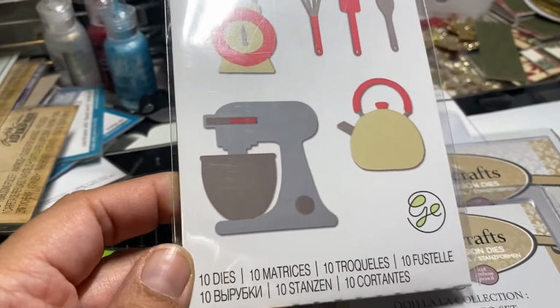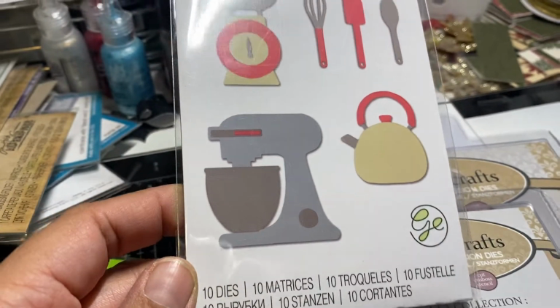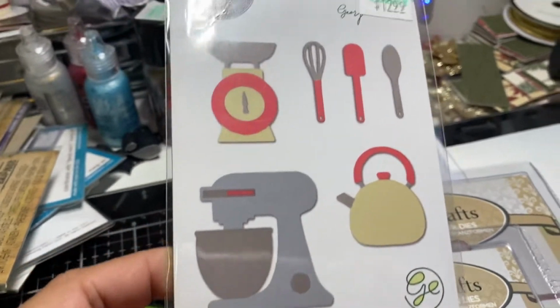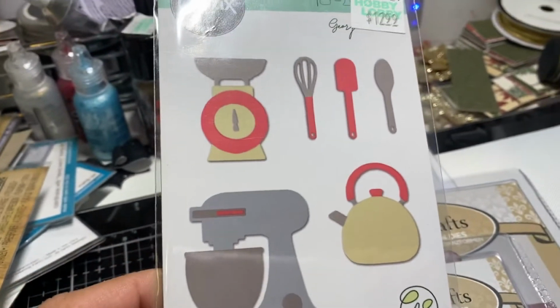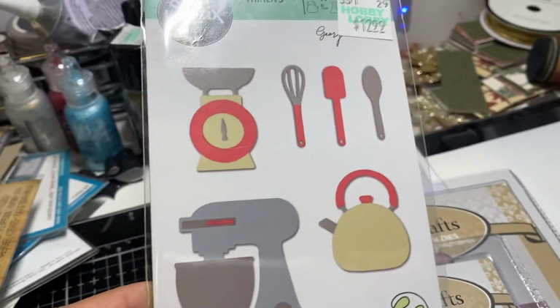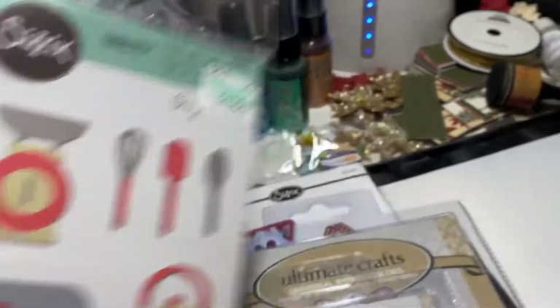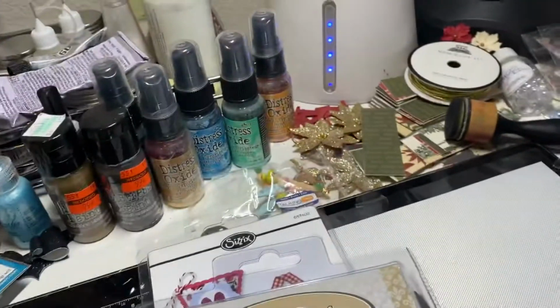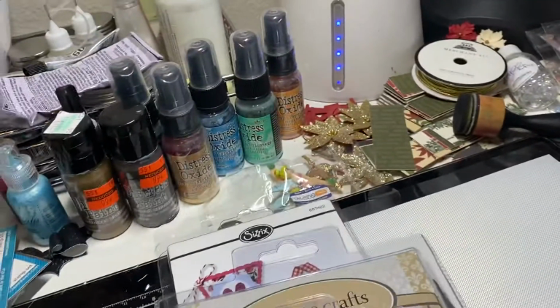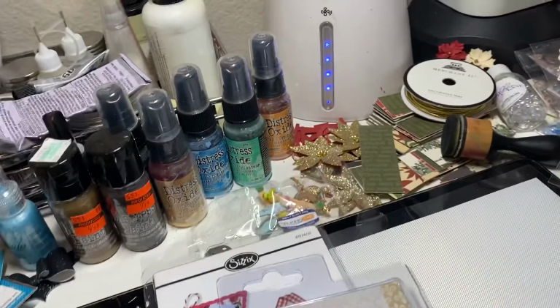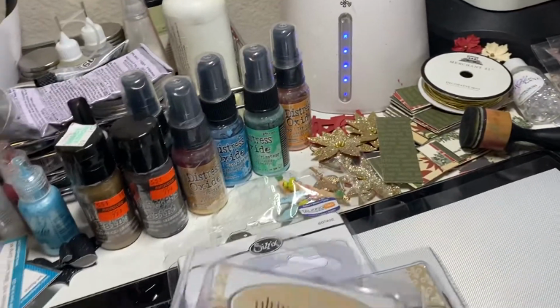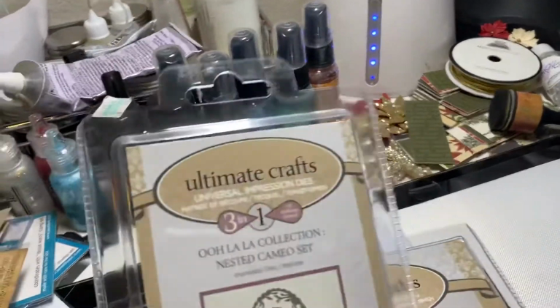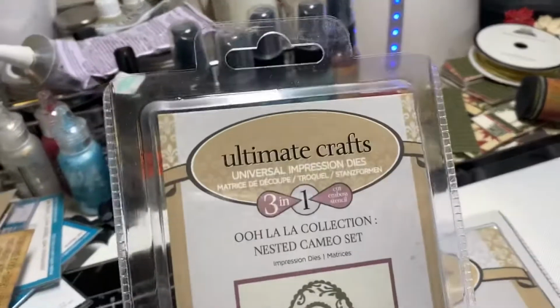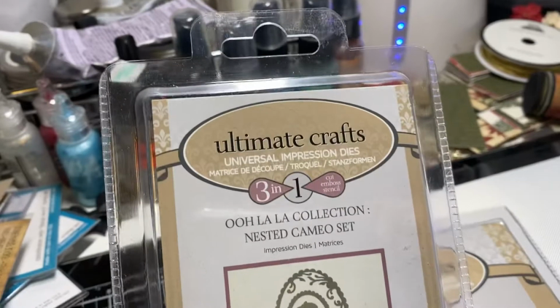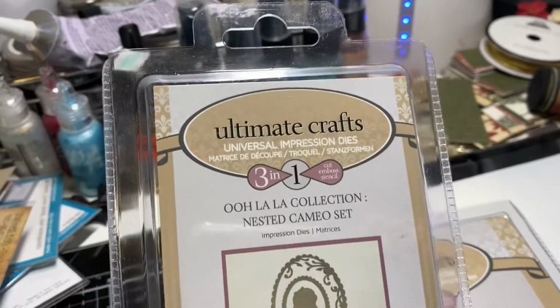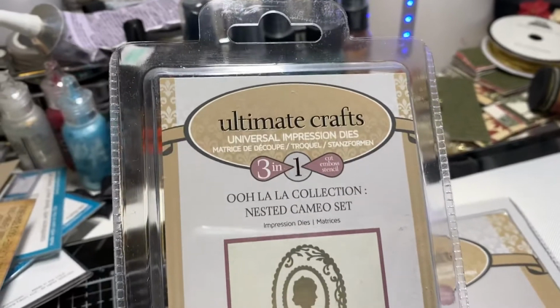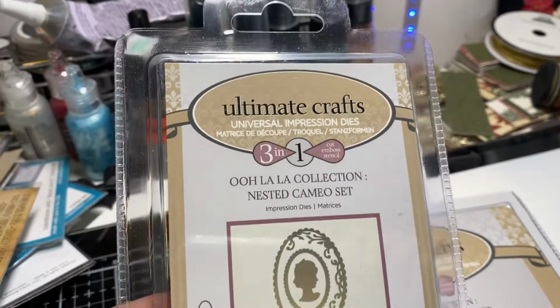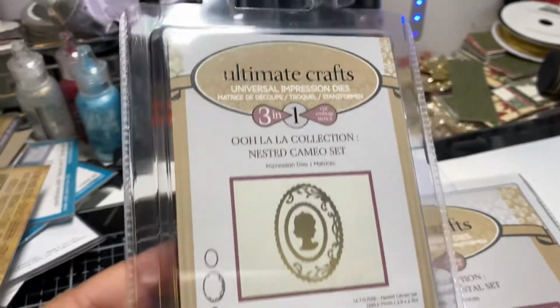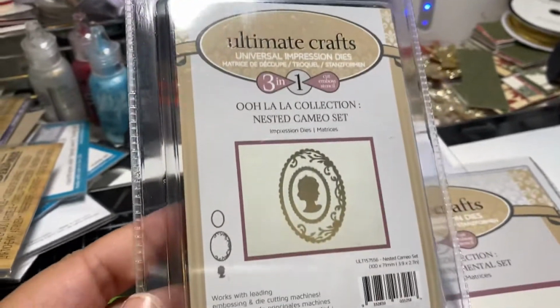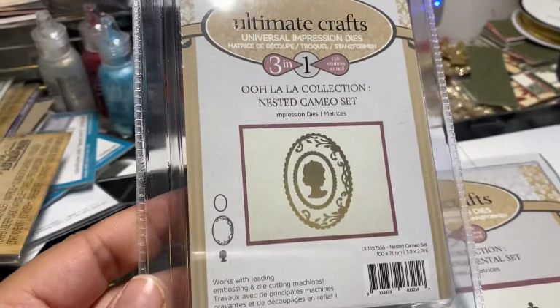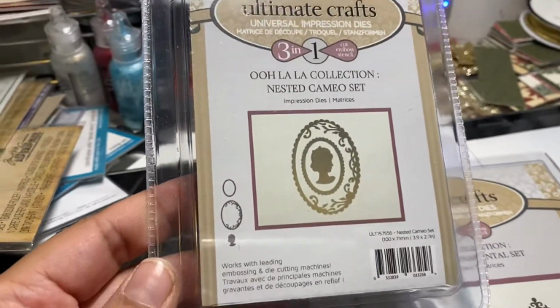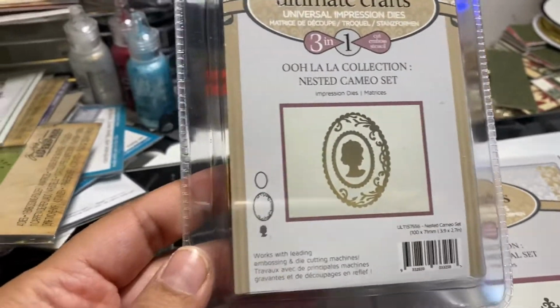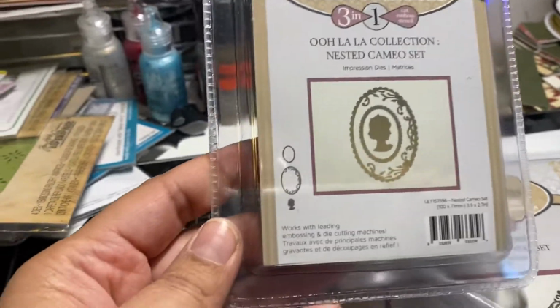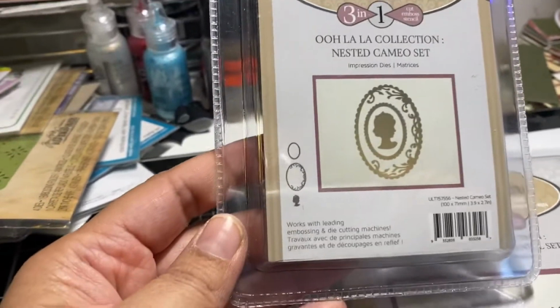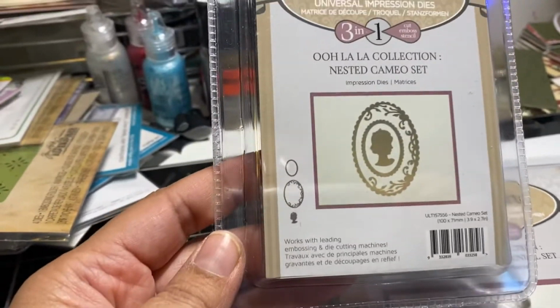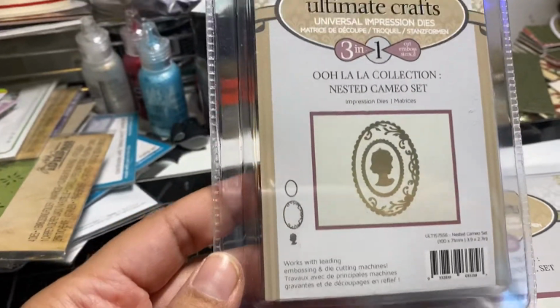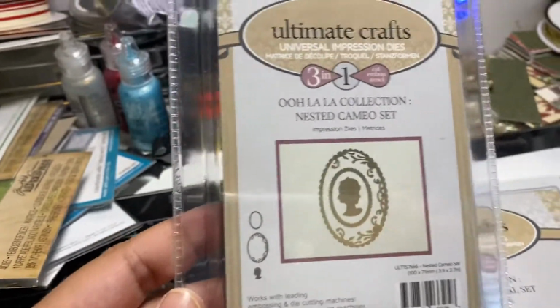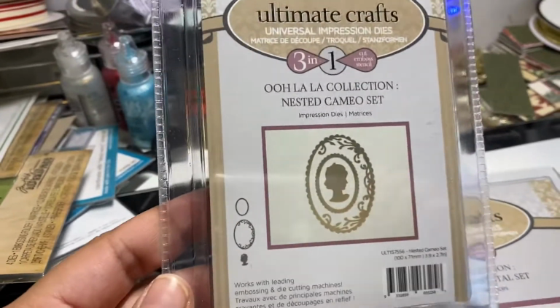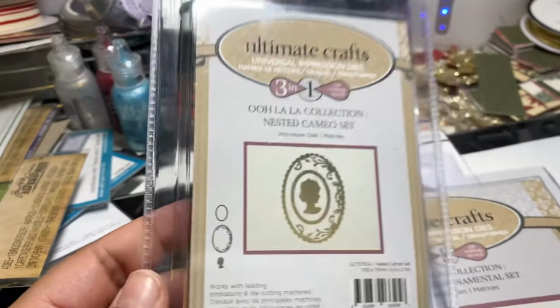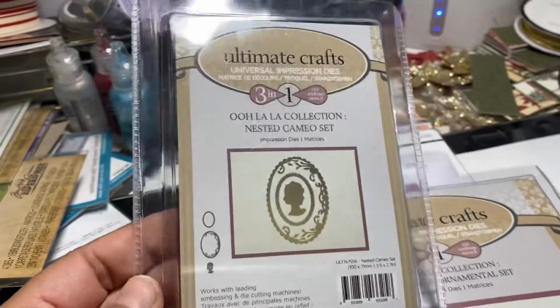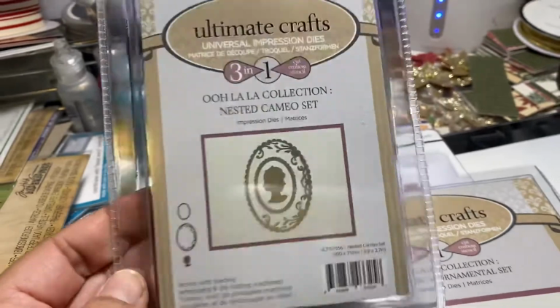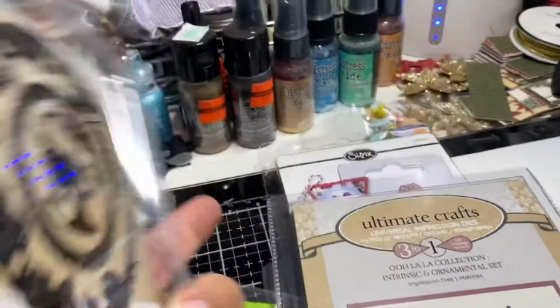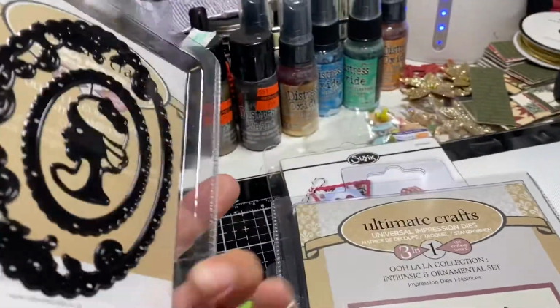It's got 10 dies in here. This one is an Ultimate Crafts die — it's a nested cameo set, brand new, never used.